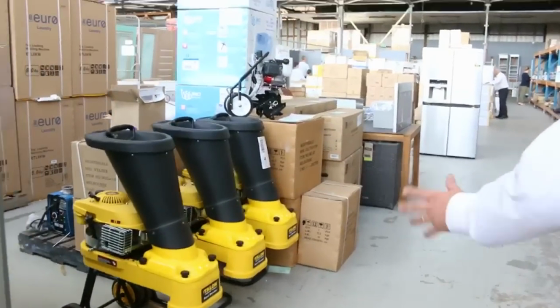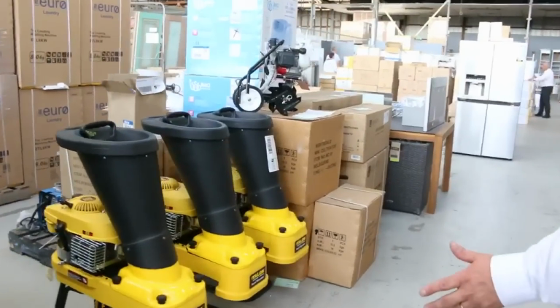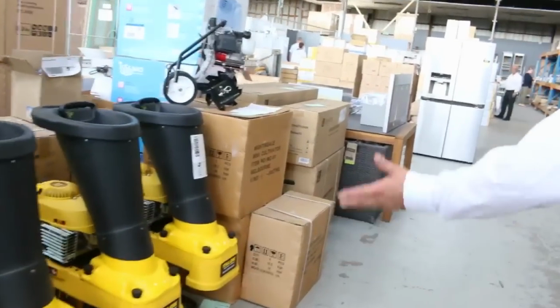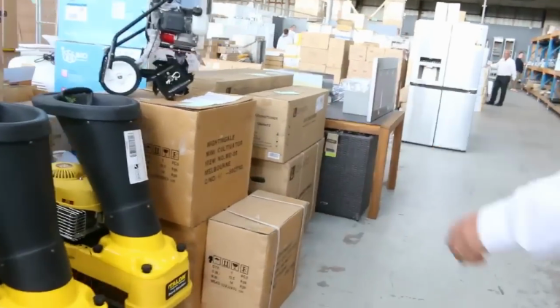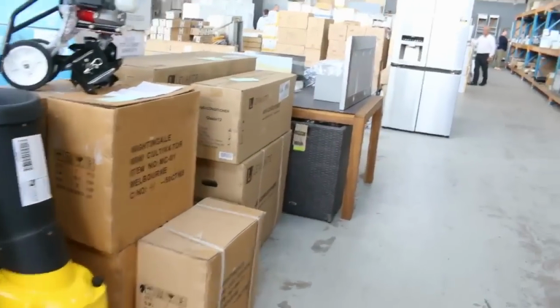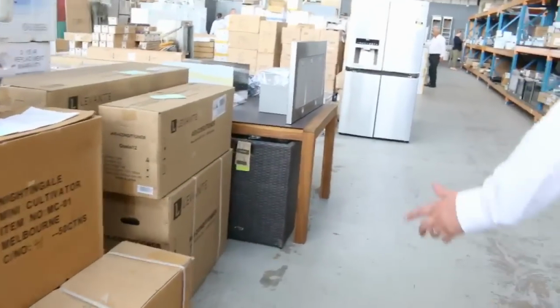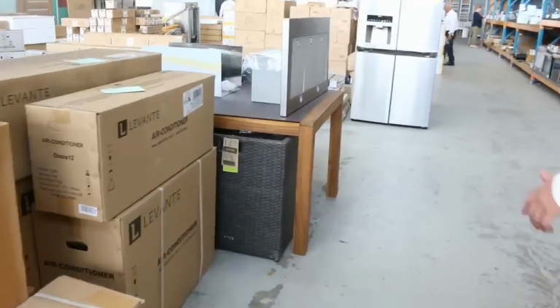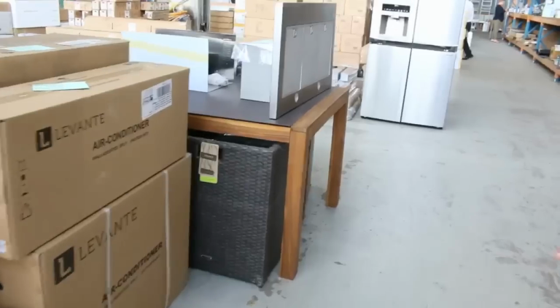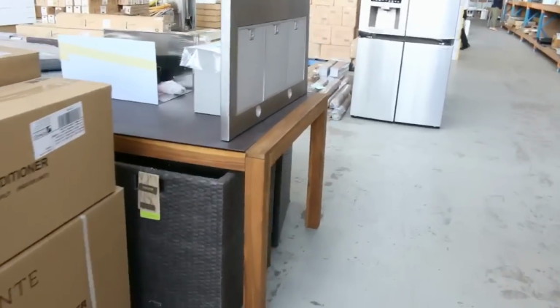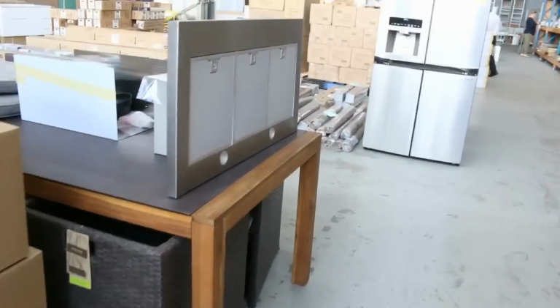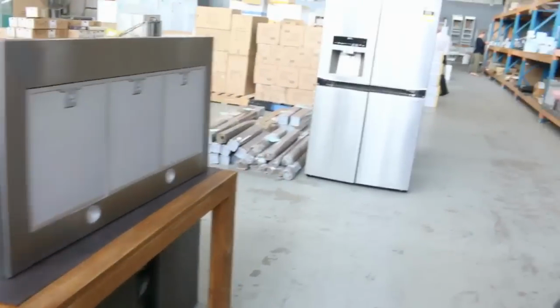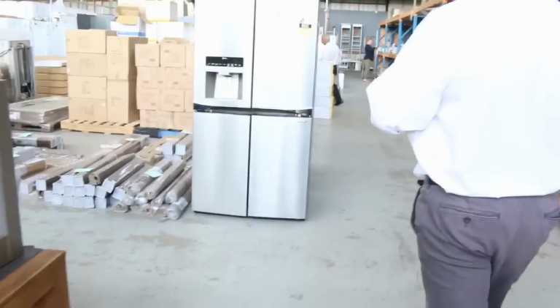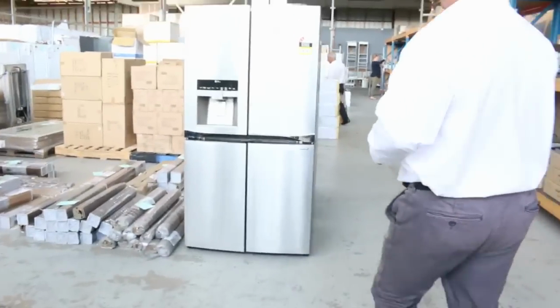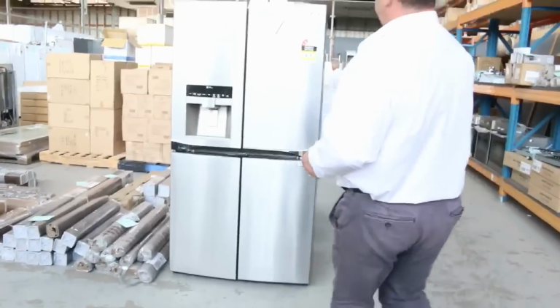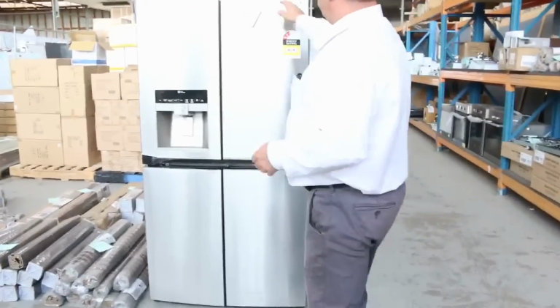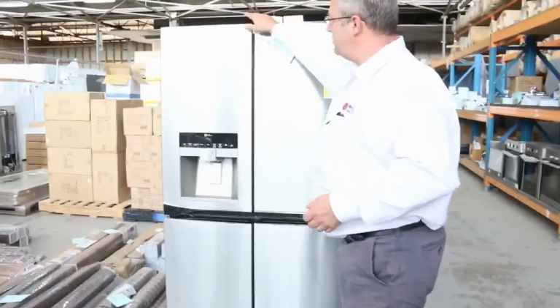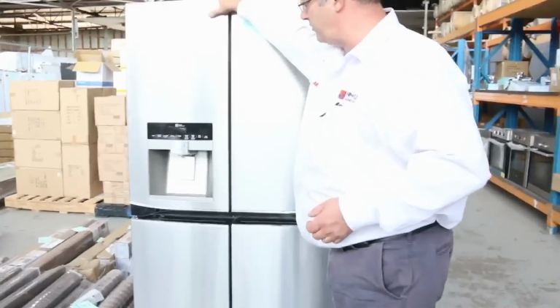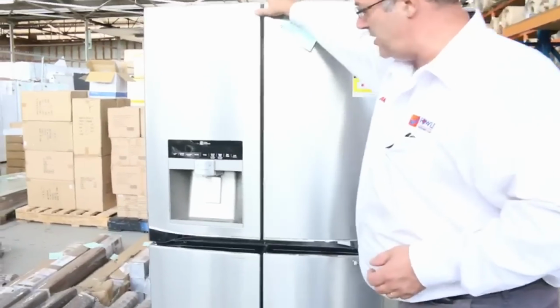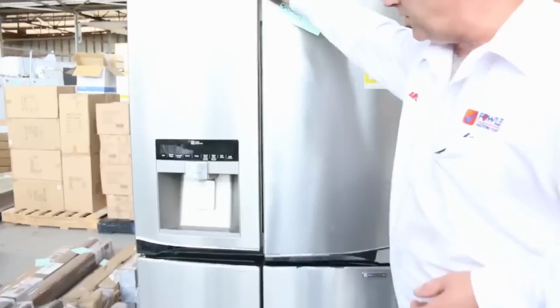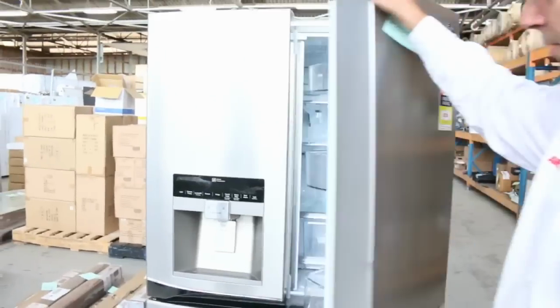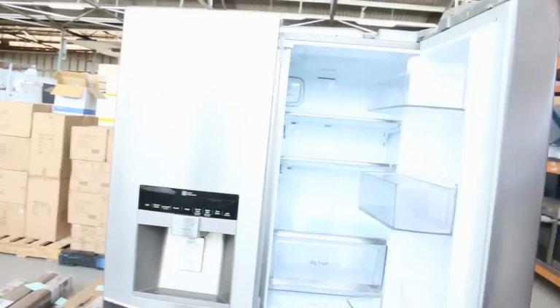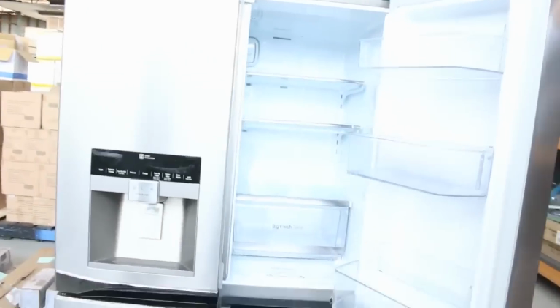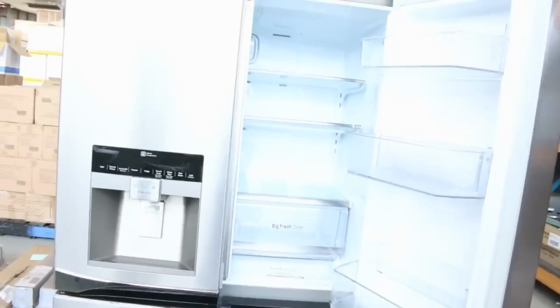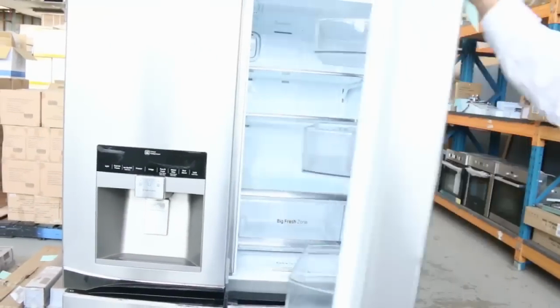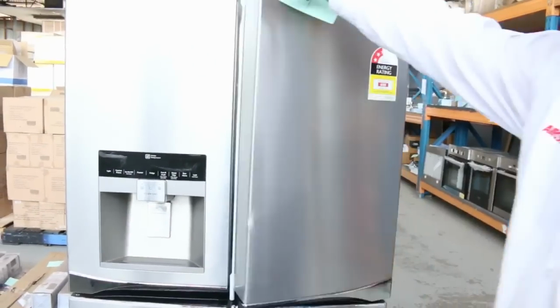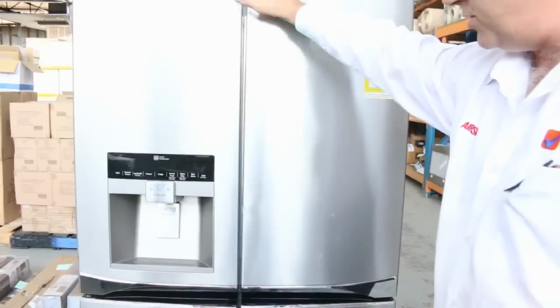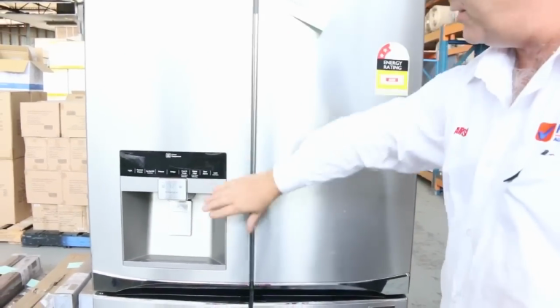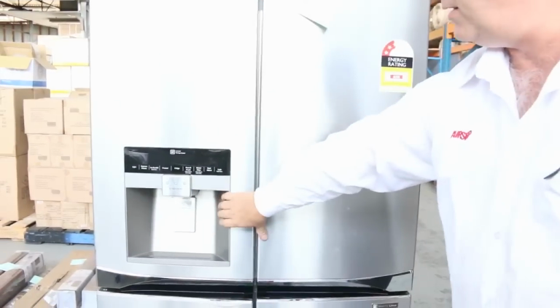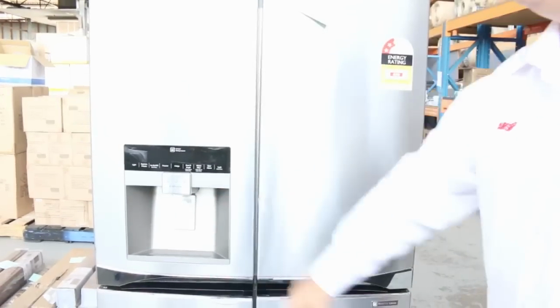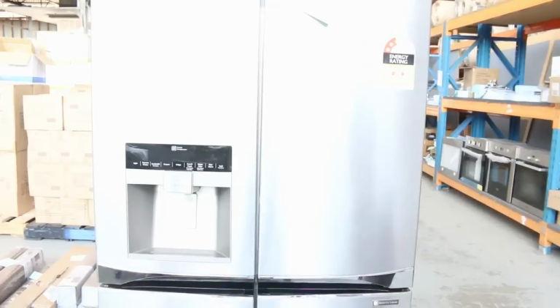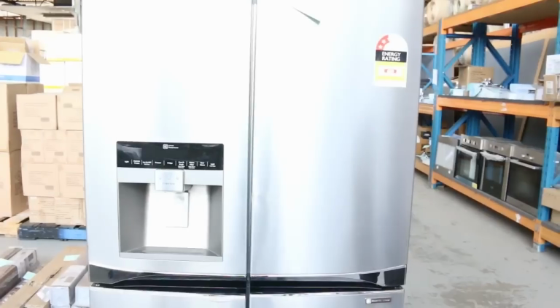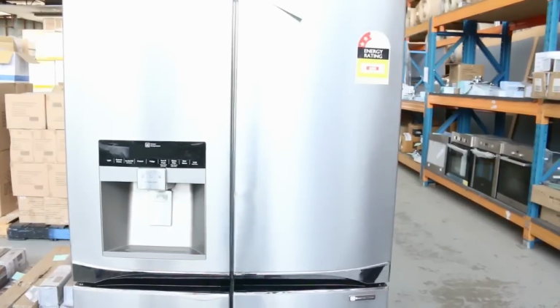A couple of shredders going really cheap. We've got some range hoods. Here's another one of these fridges — this is the LG fridge. This one is a scratch and dent so it'll be a little bit cheaper, but again, ice and water, warranty with that one as well. Really good buying on those.